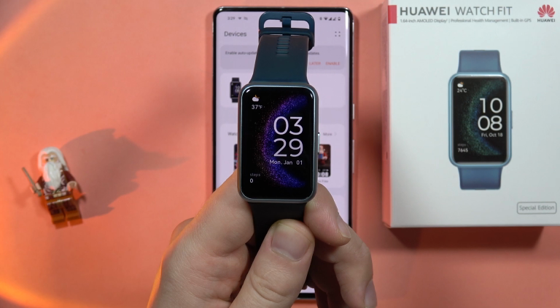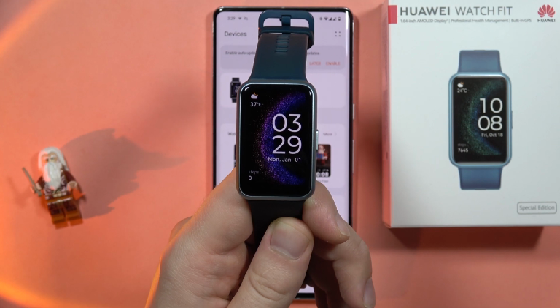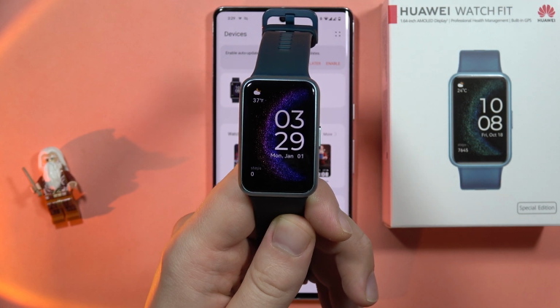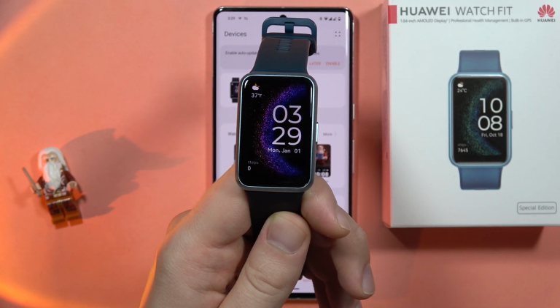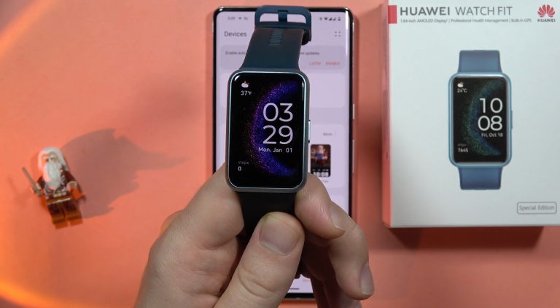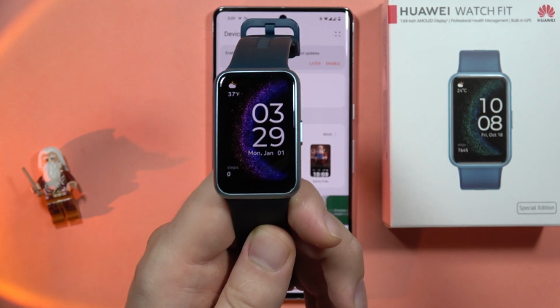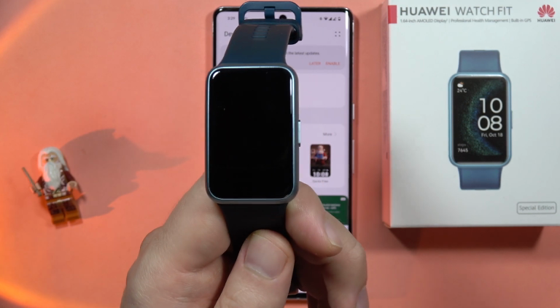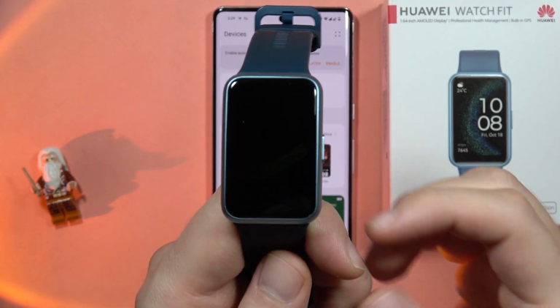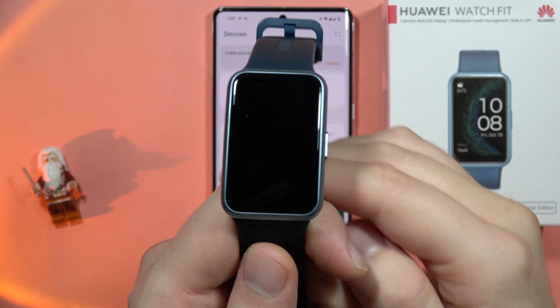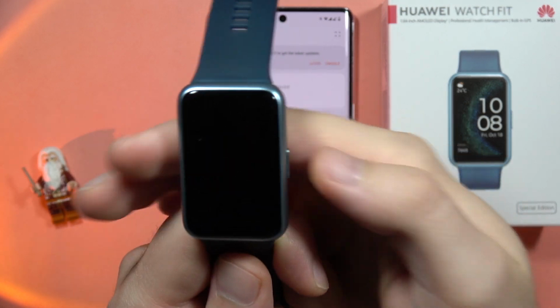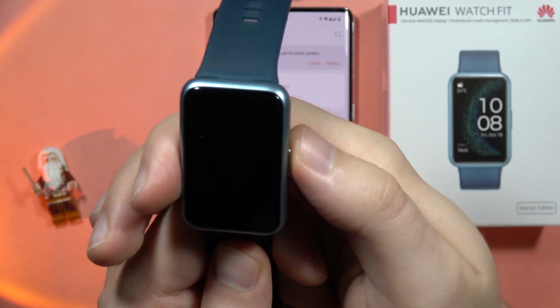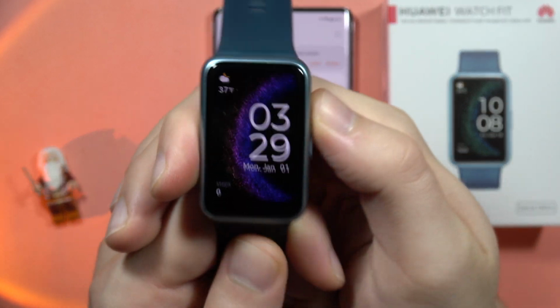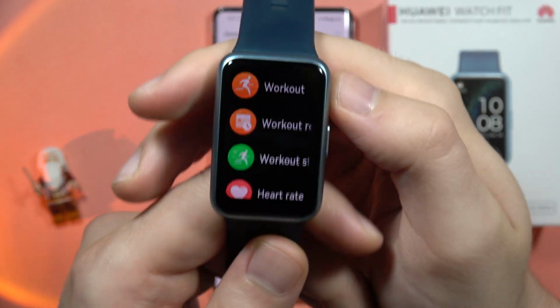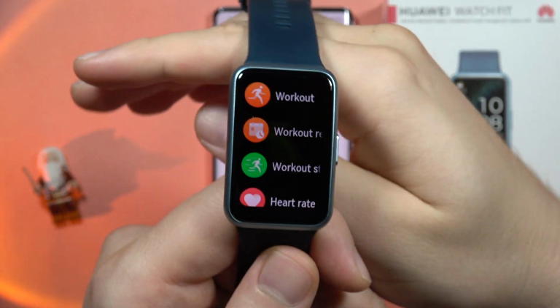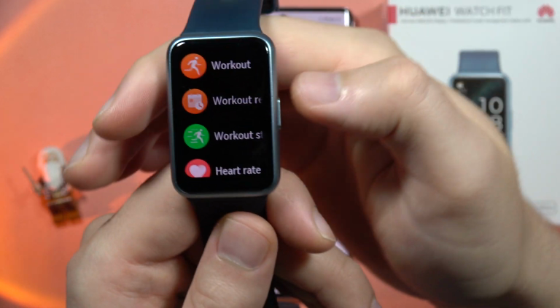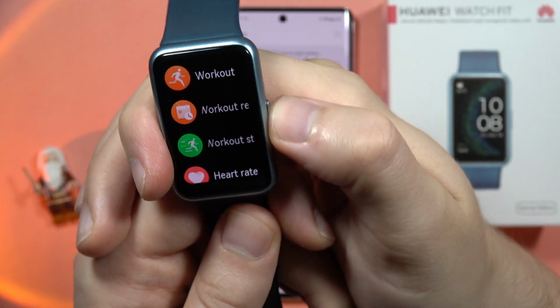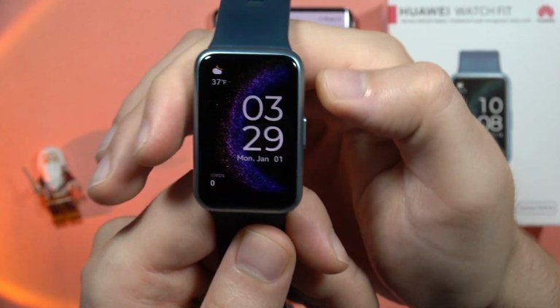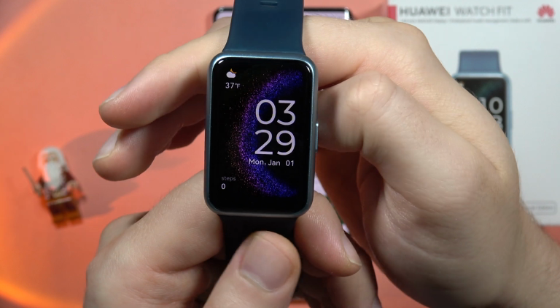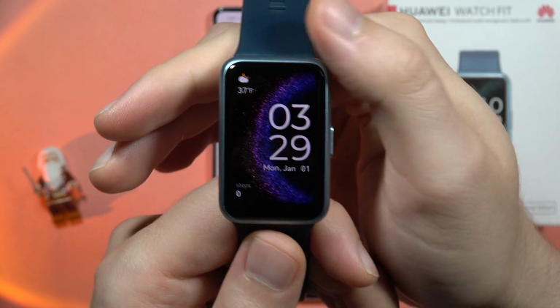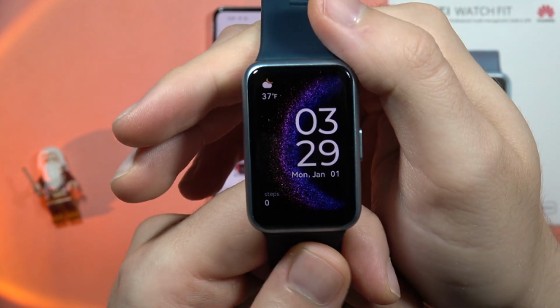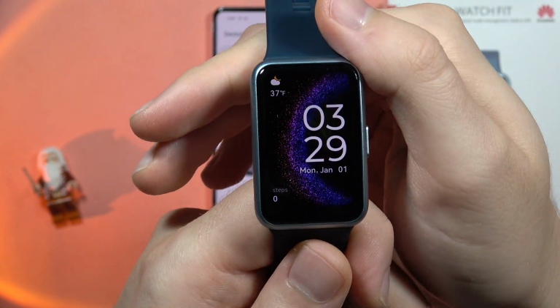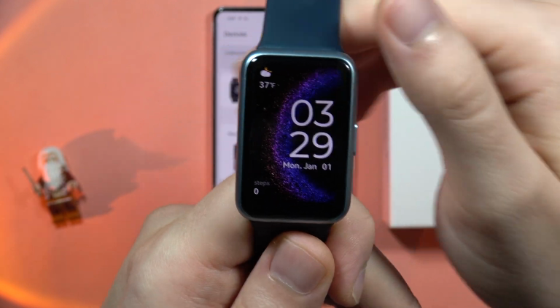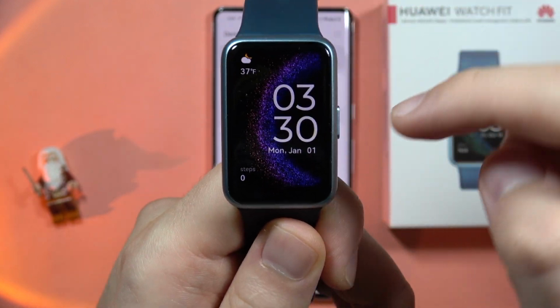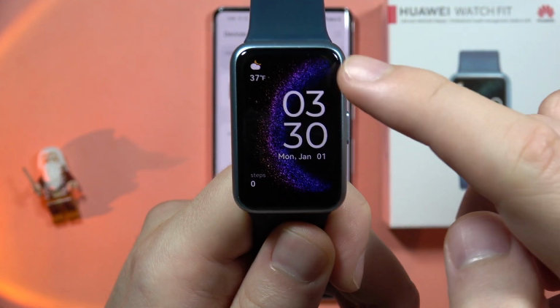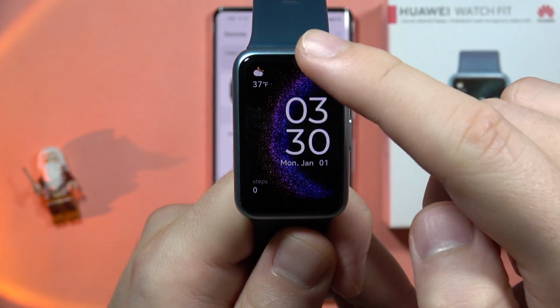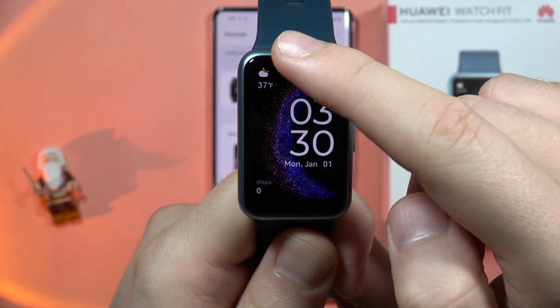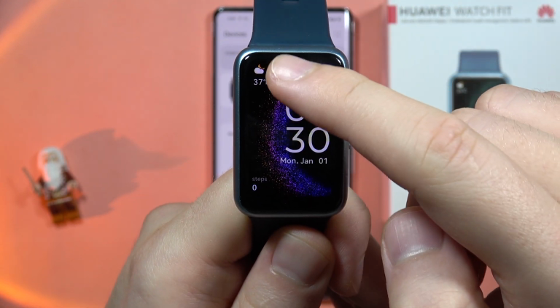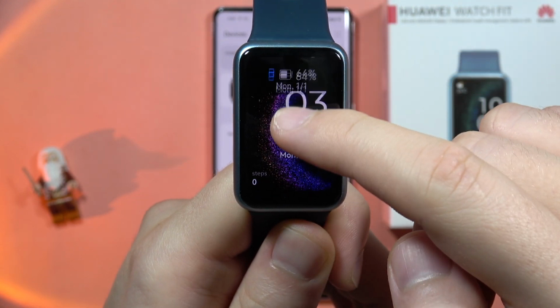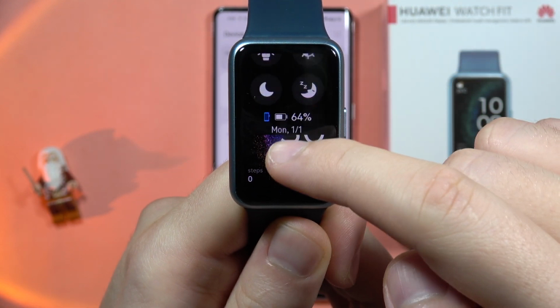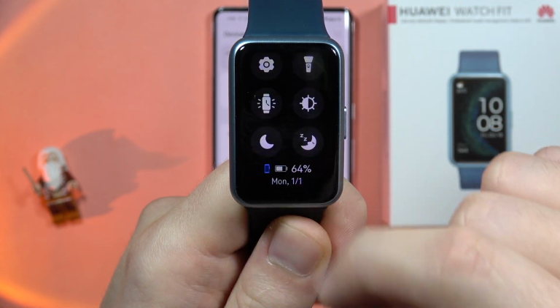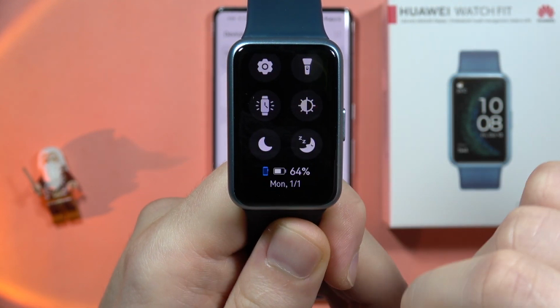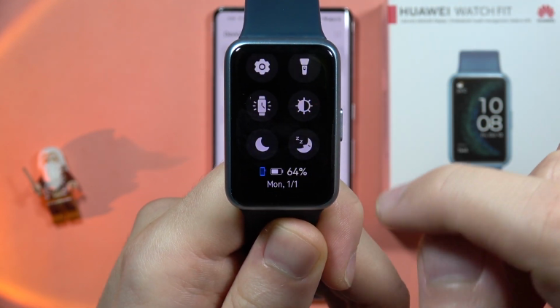If you want to change the brightness of your Huawei Watch Fit SE, all you have to do is grab your watch and swipe down from the main screen.